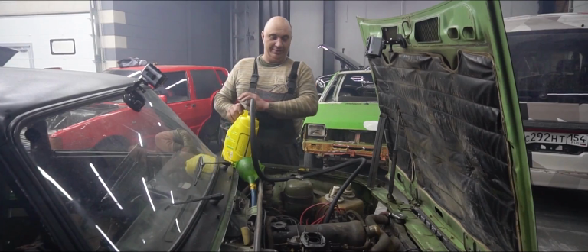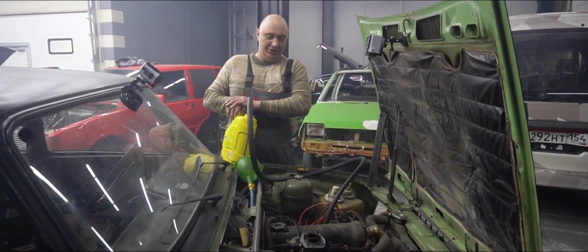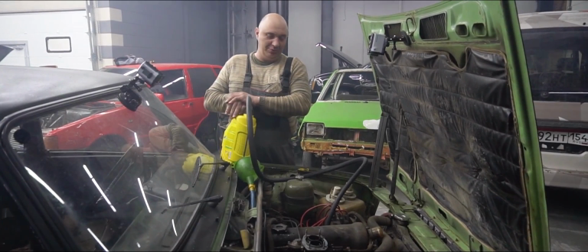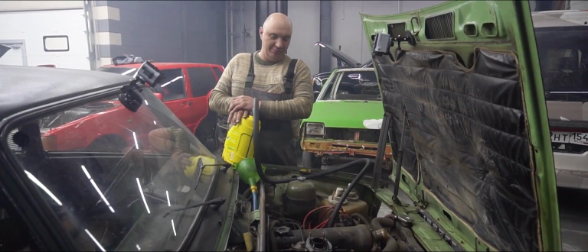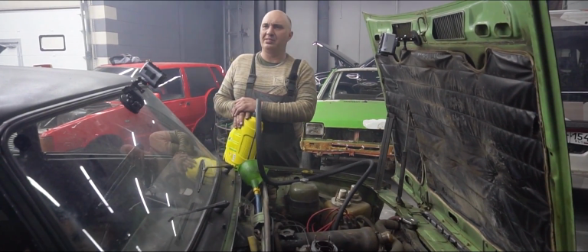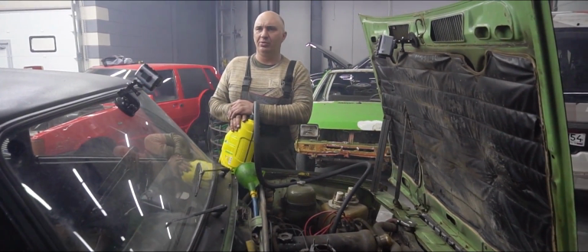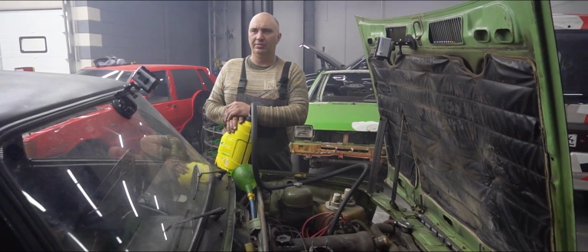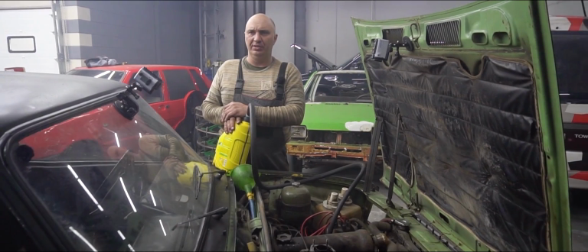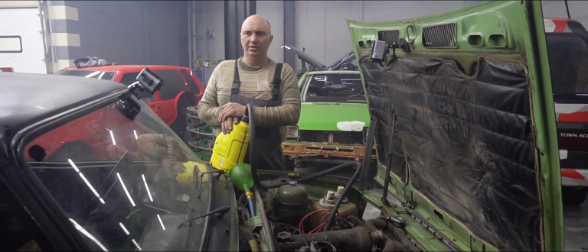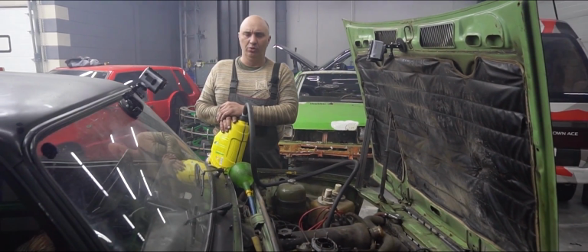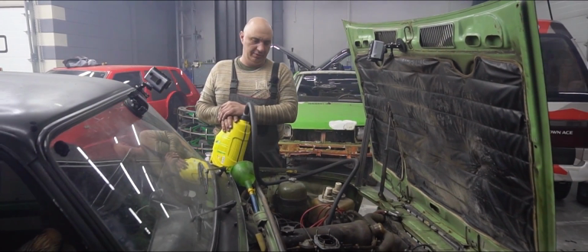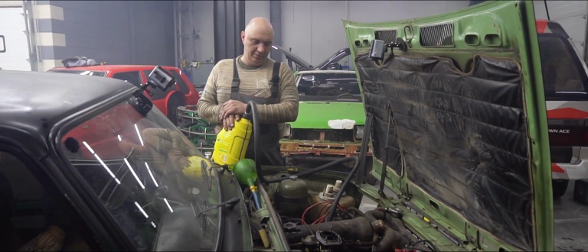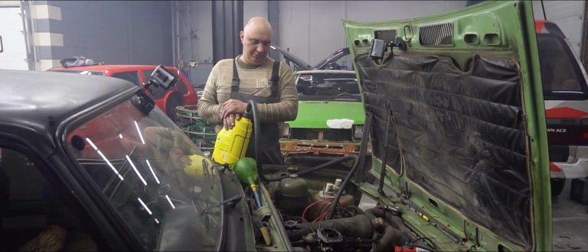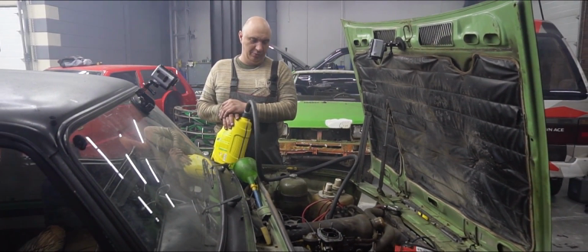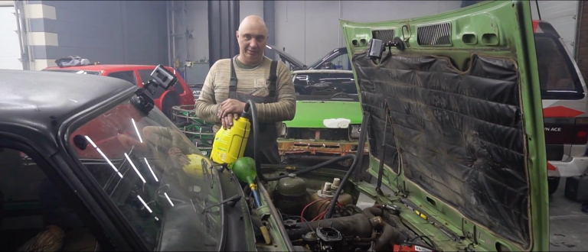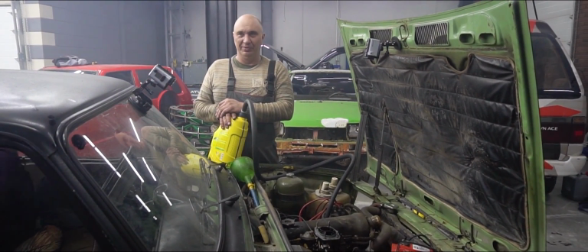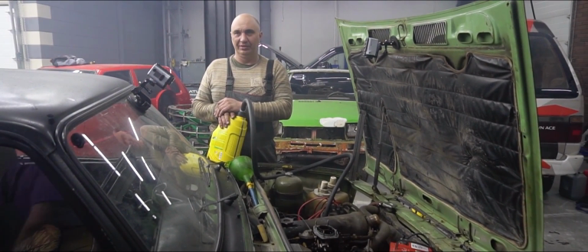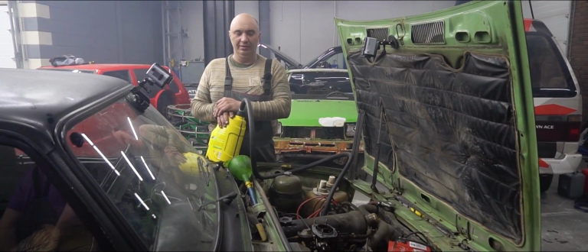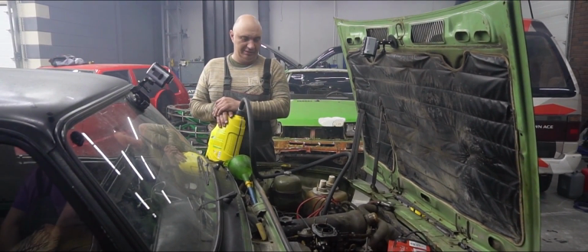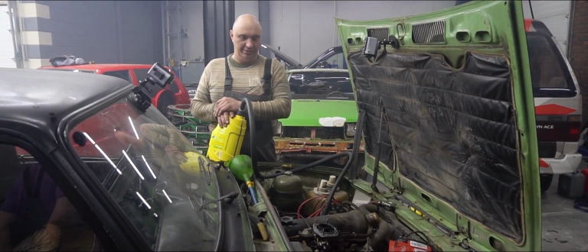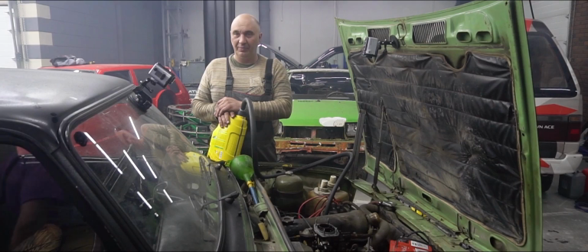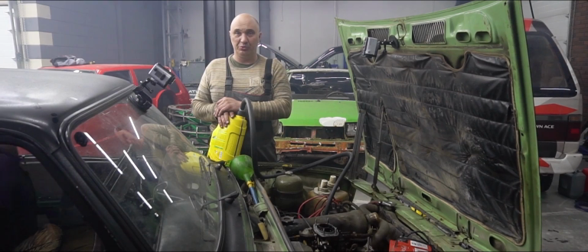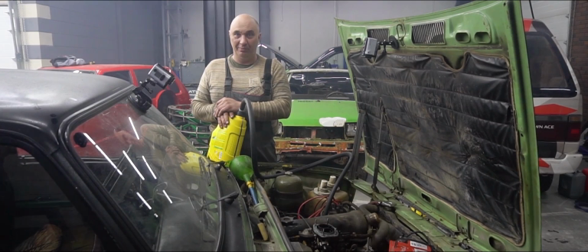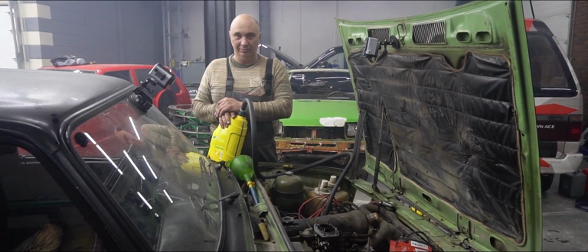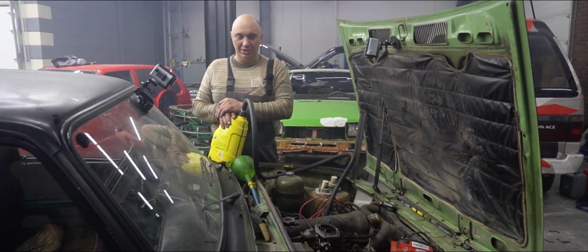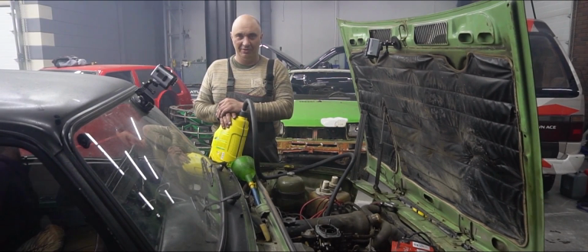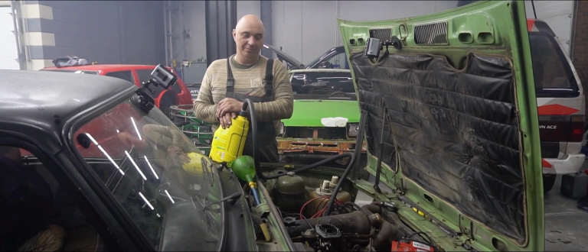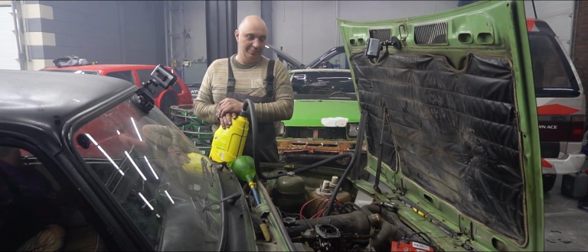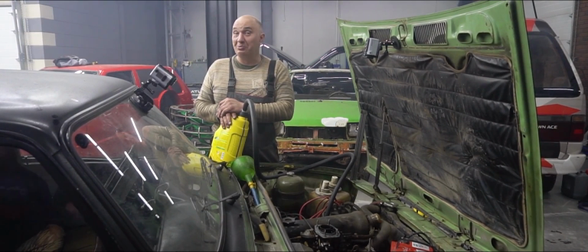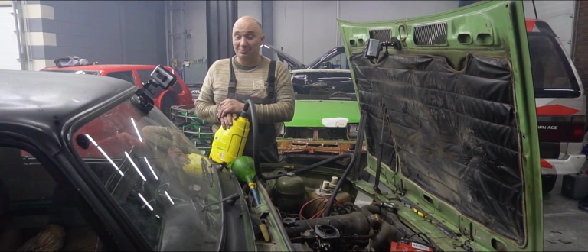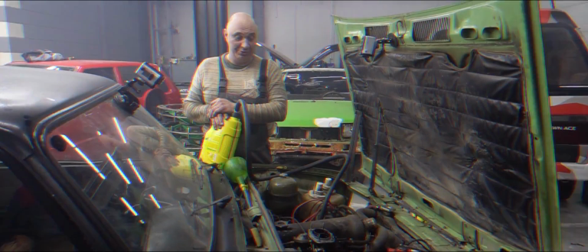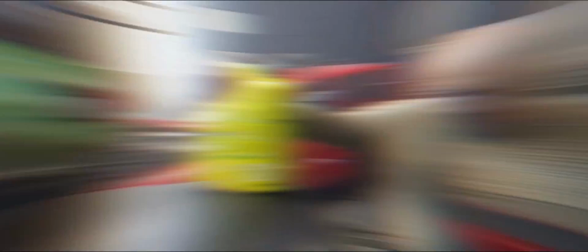So how much oil do we already have in there? Did you check the level? We've got about 3.5 liters in there. All right, let's fire it up, add some more and see what happens.